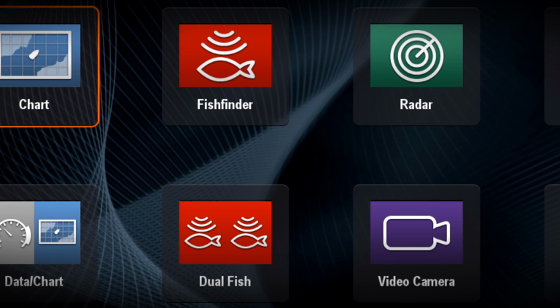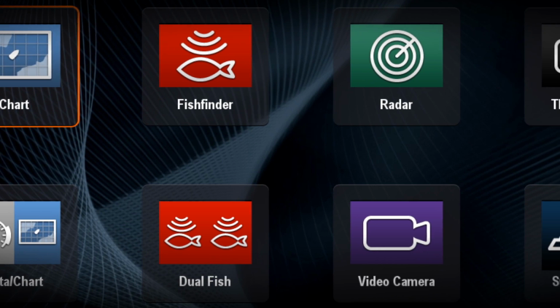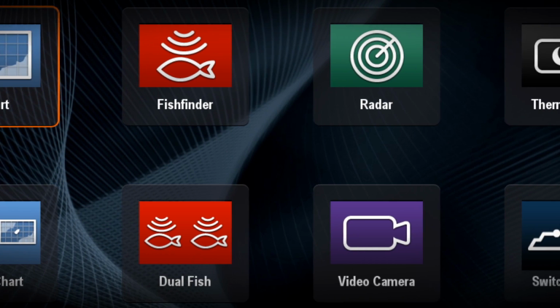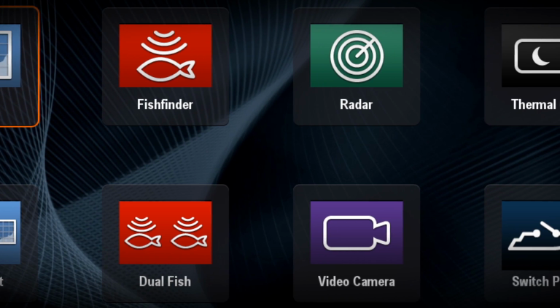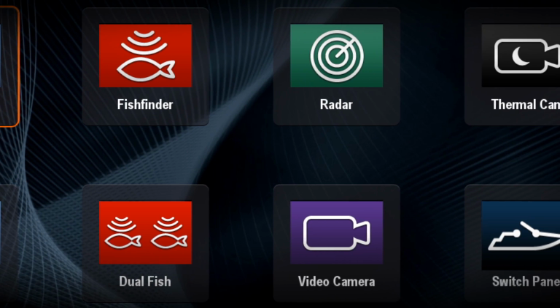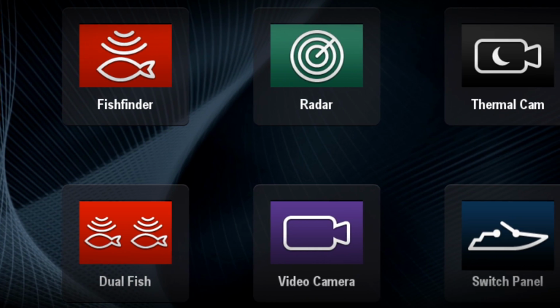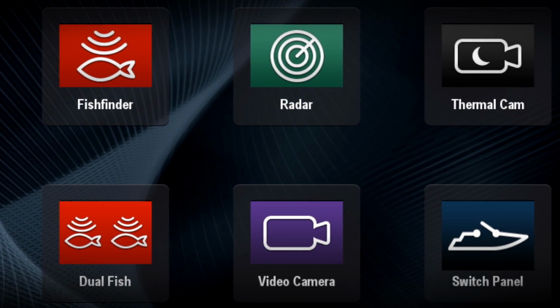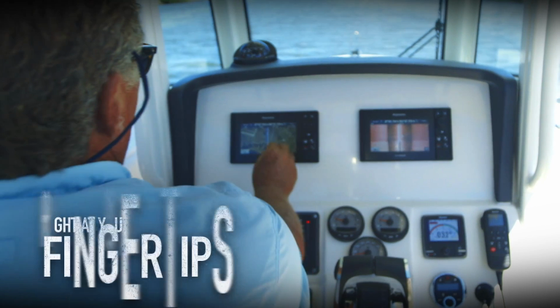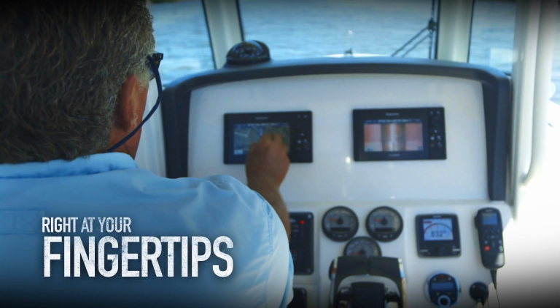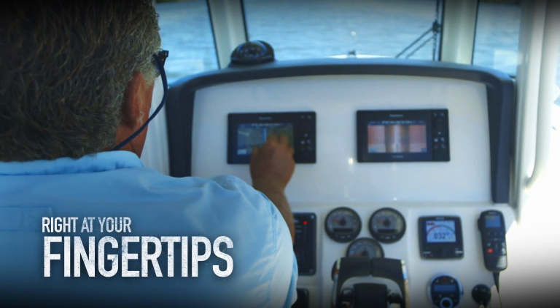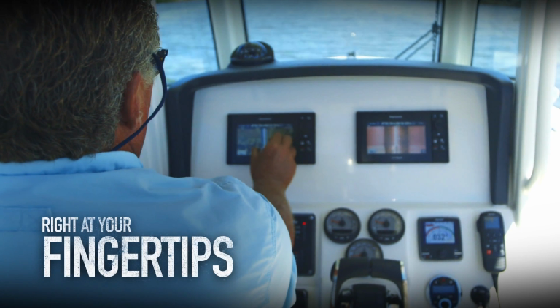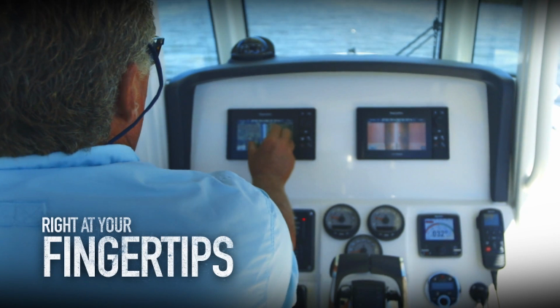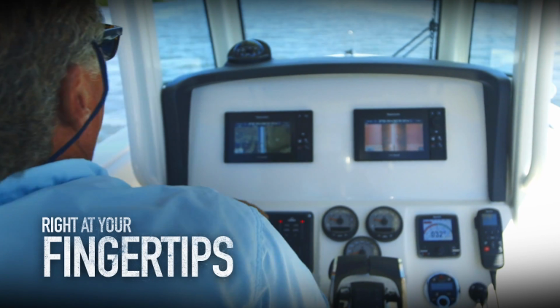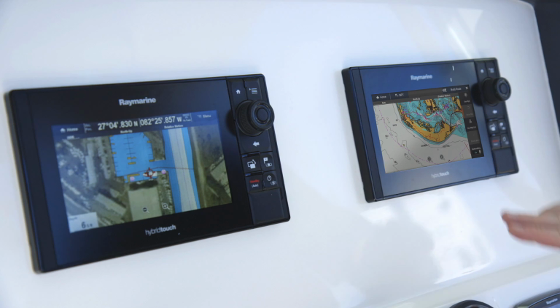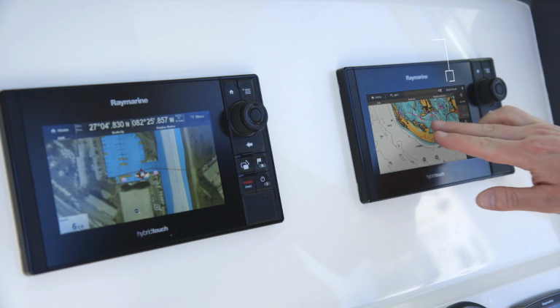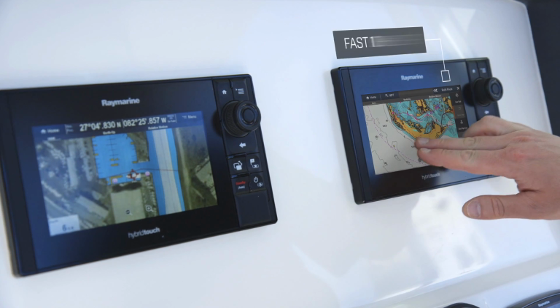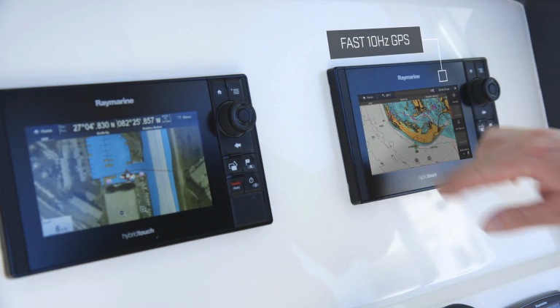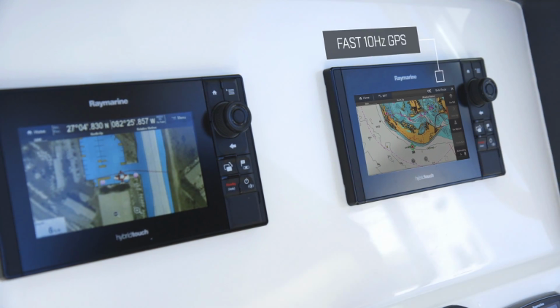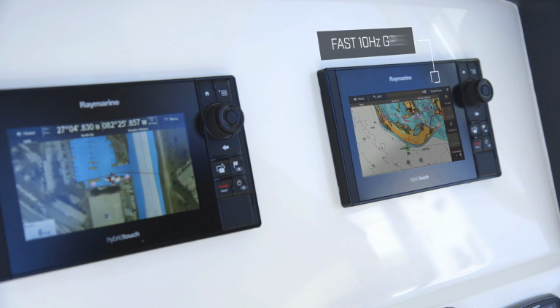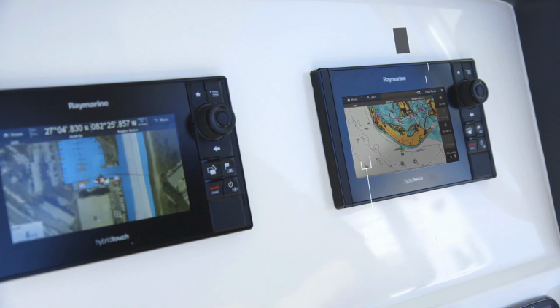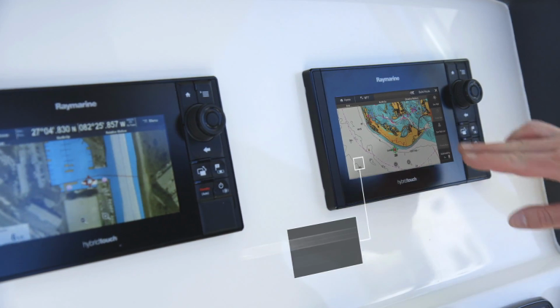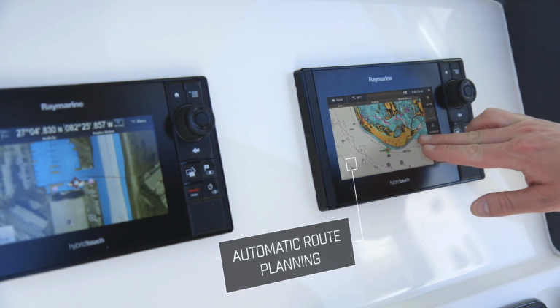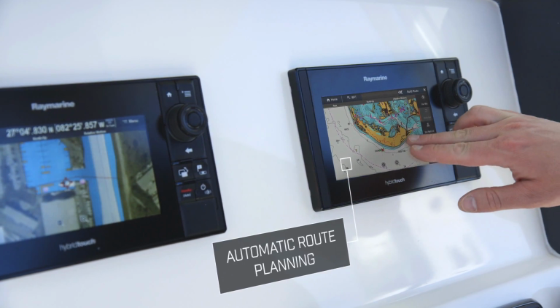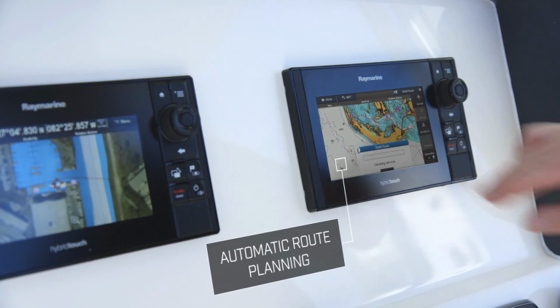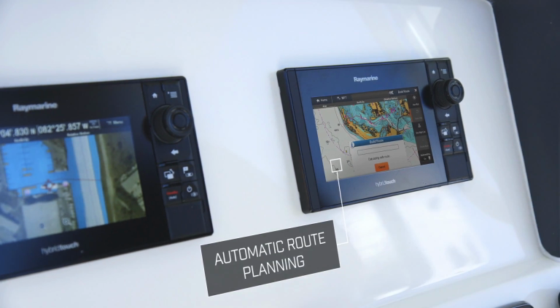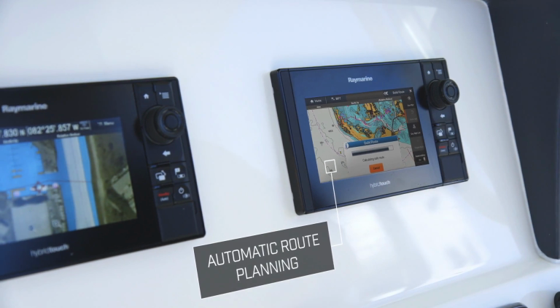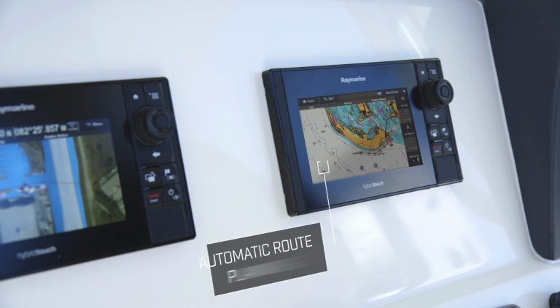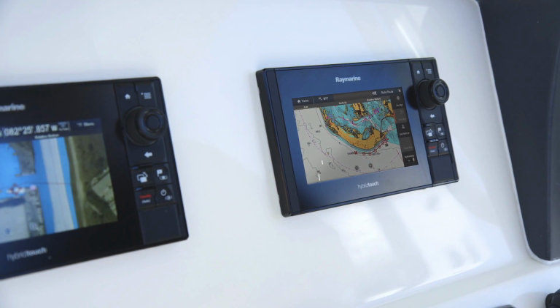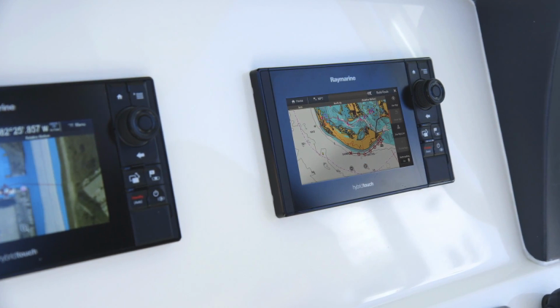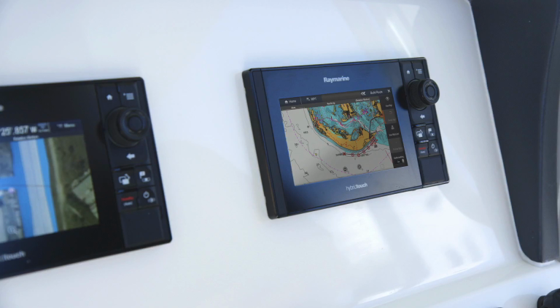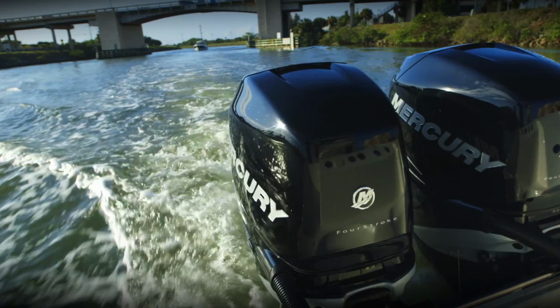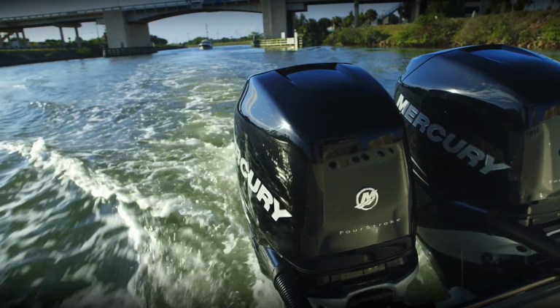Navigation, sensors, safety, and entertainment are right at your fingertips. With integrated GPS and automatic route planning, the ES-Series will get you to your destination easier than ever.